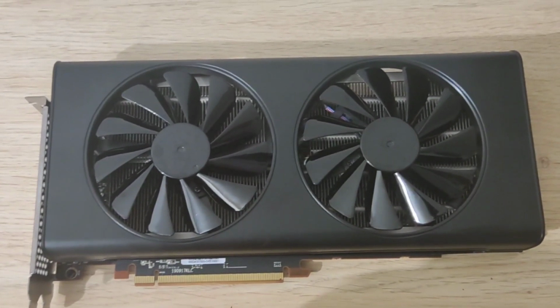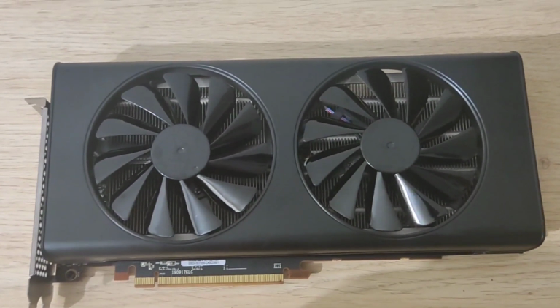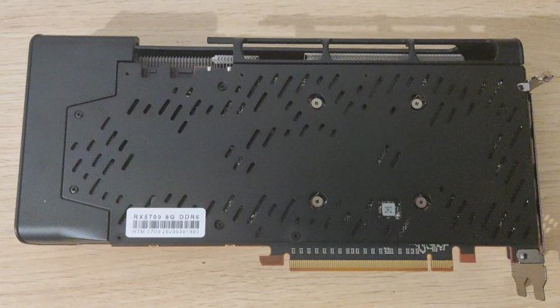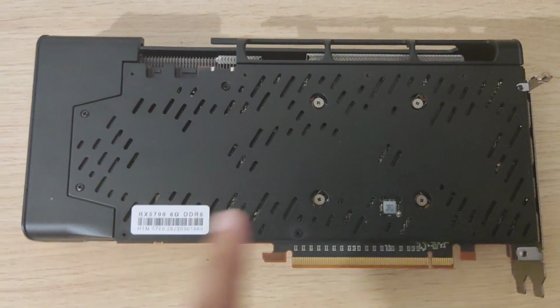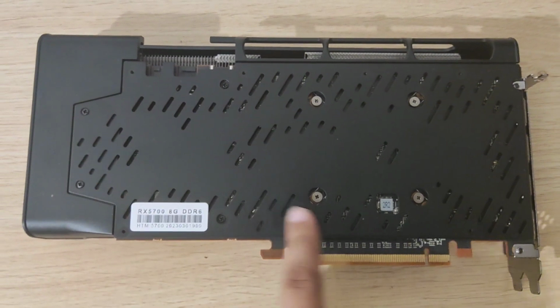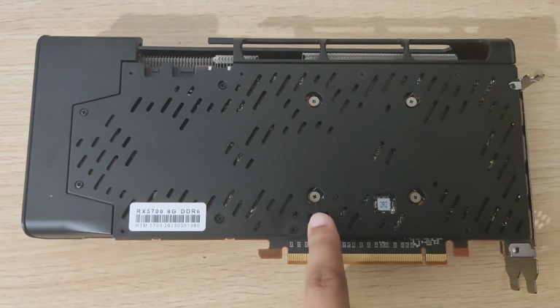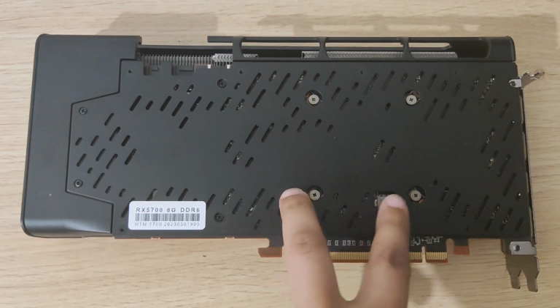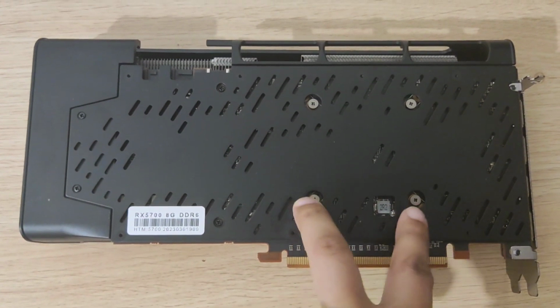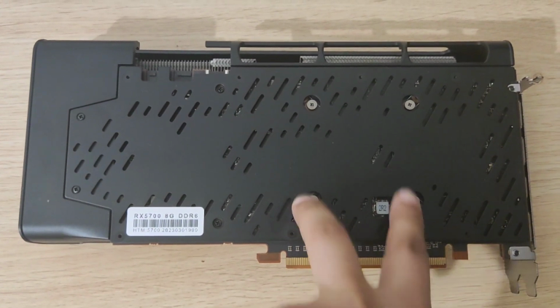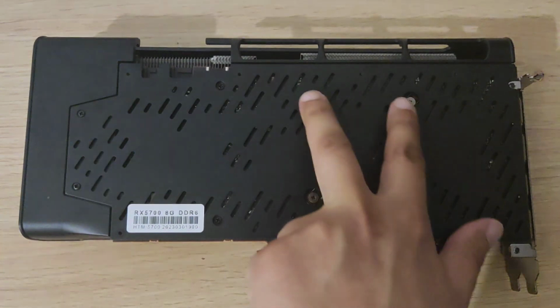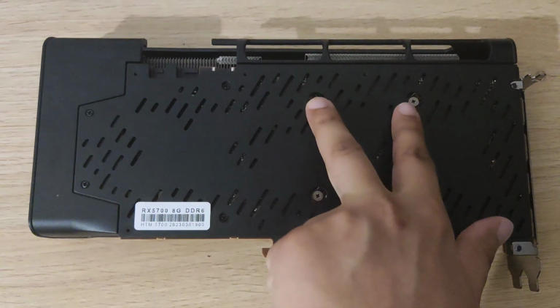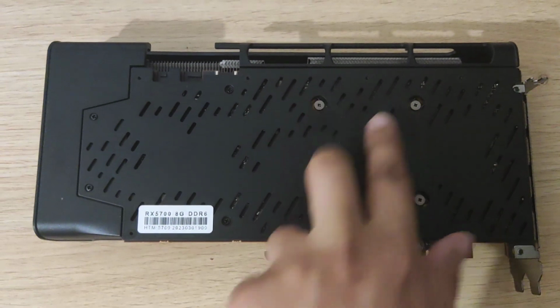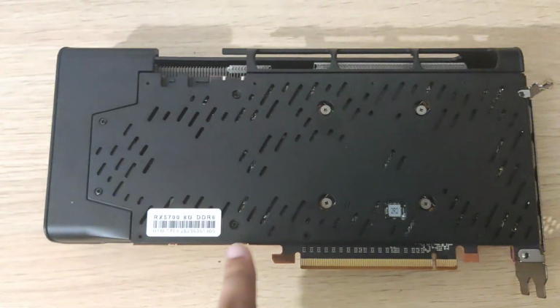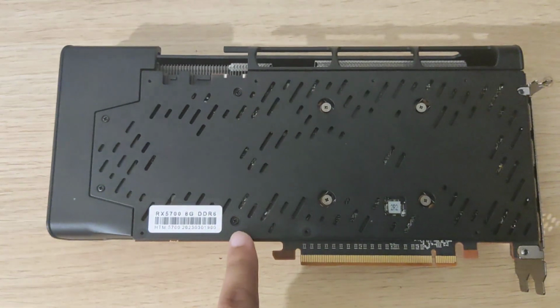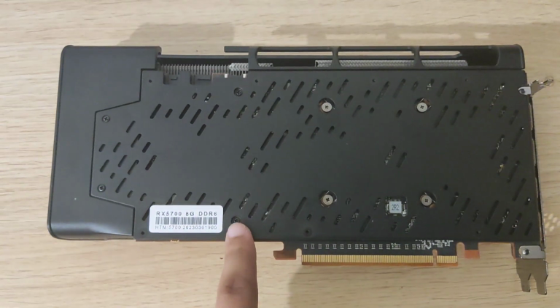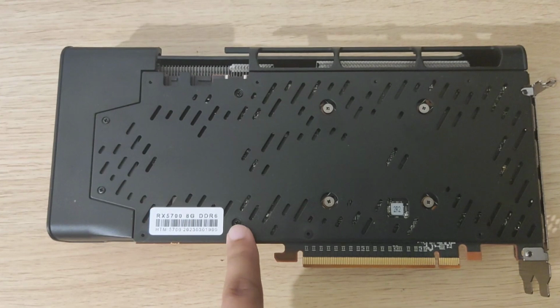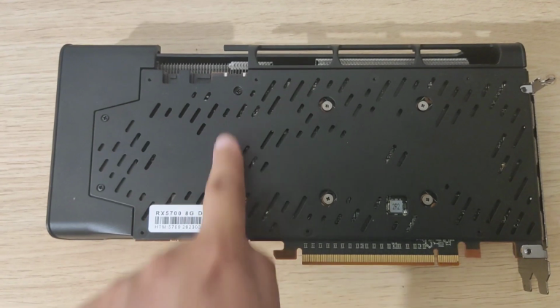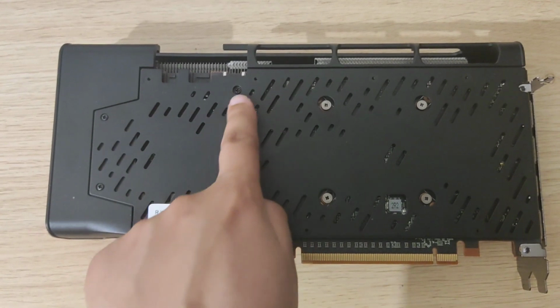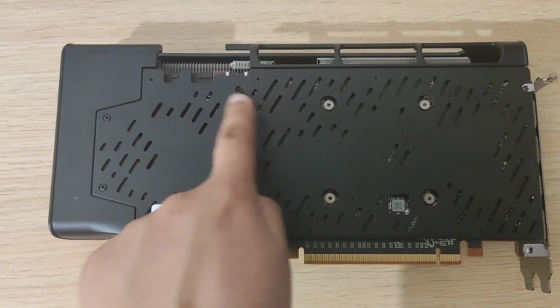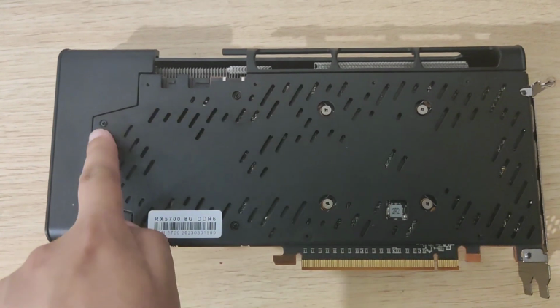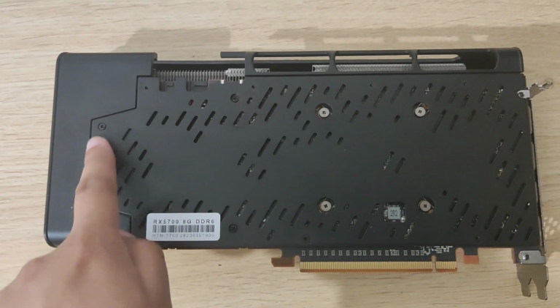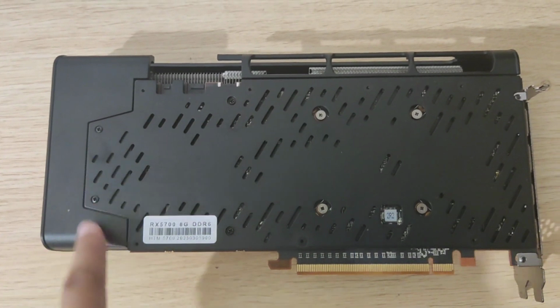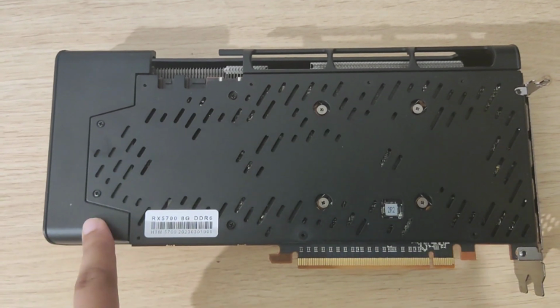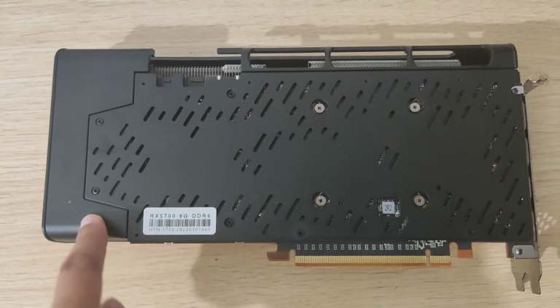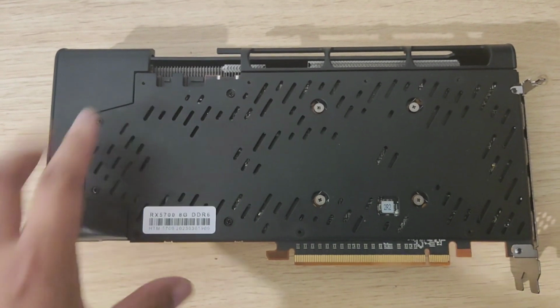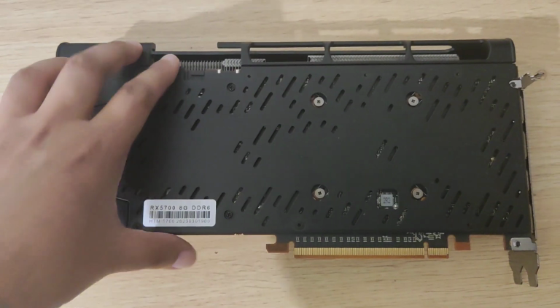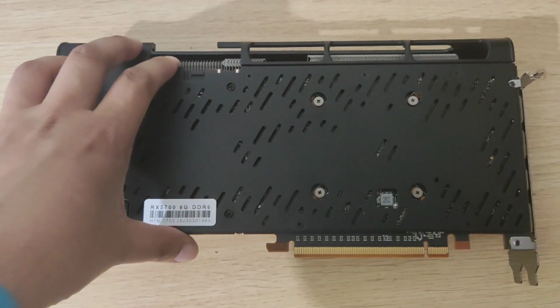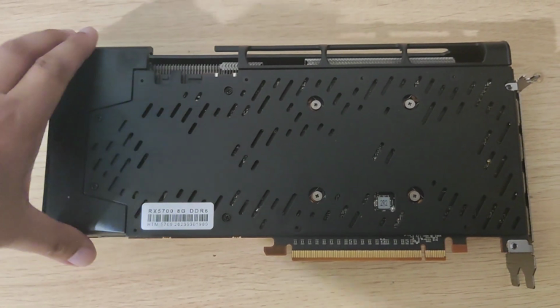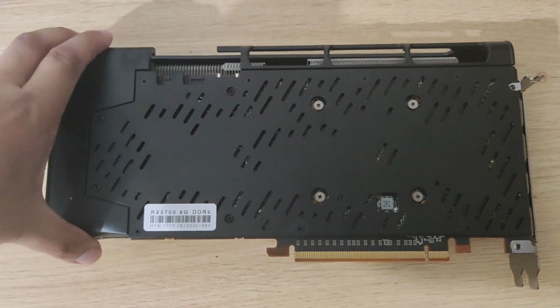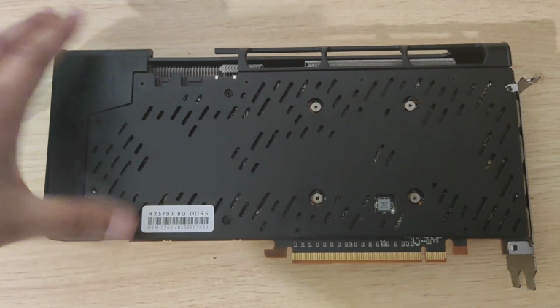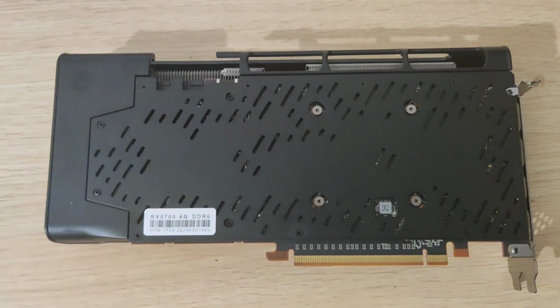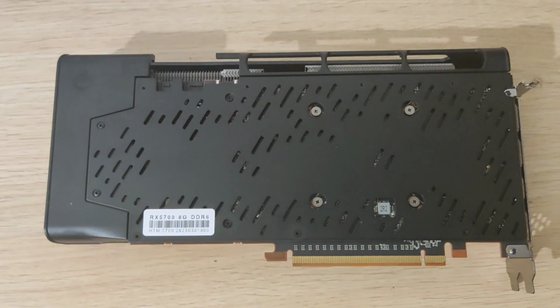On the back, the usual stuff — you've got four normal screws here and then four additional small screws. It should be pretty straightforward, and hopefully the heat sink just comes off afterwards.